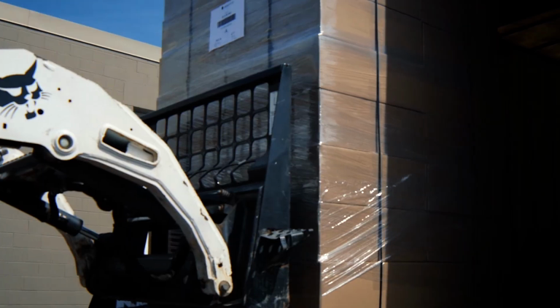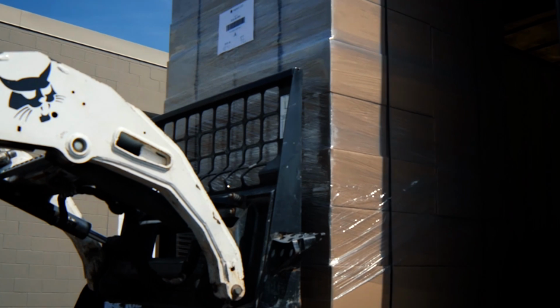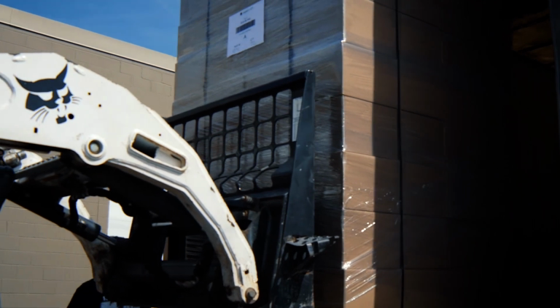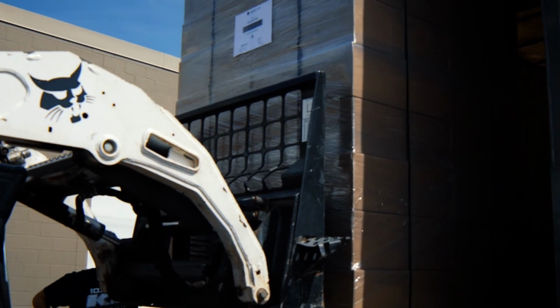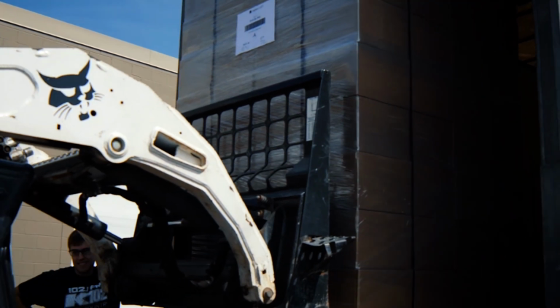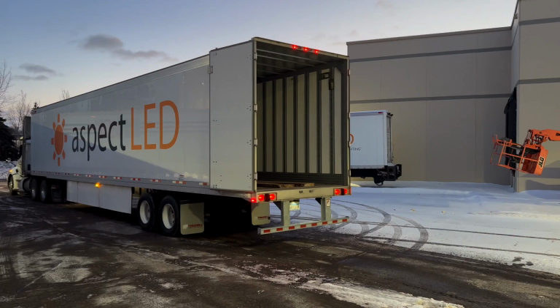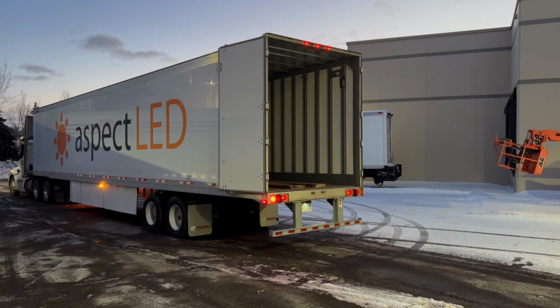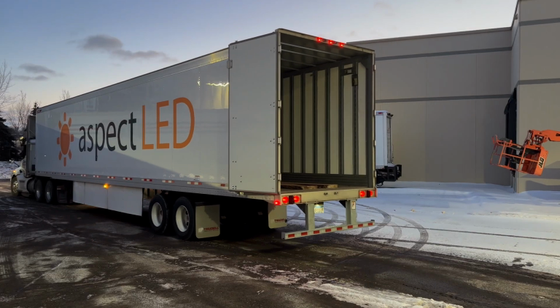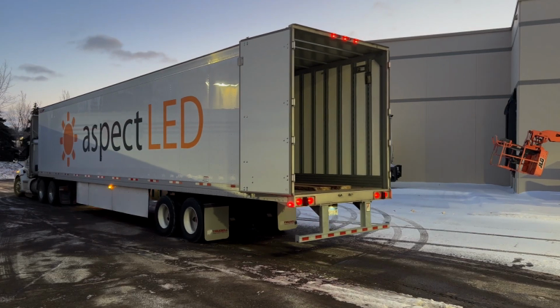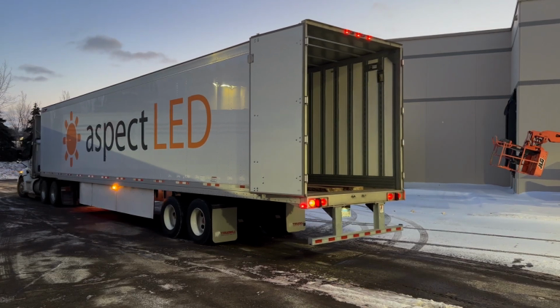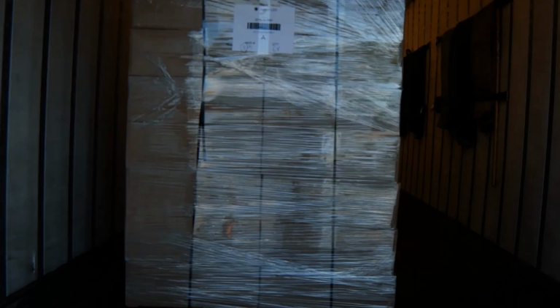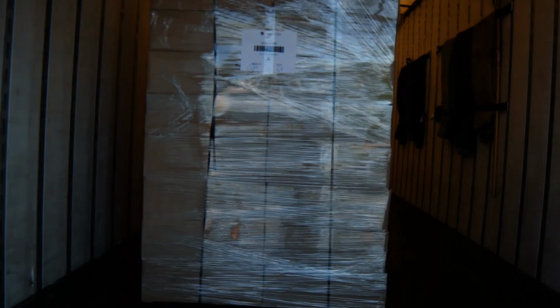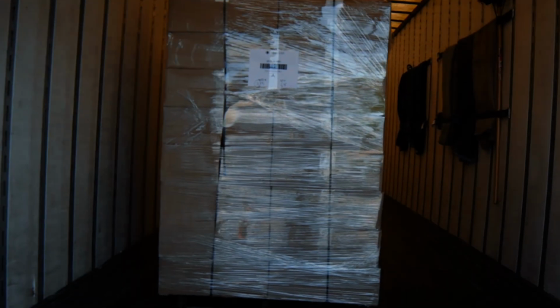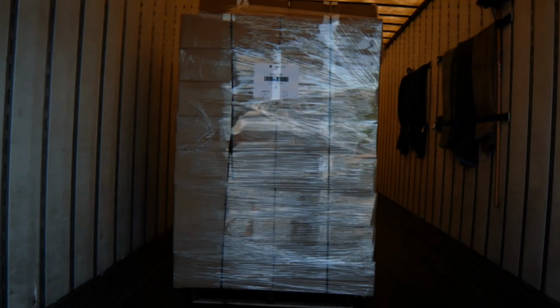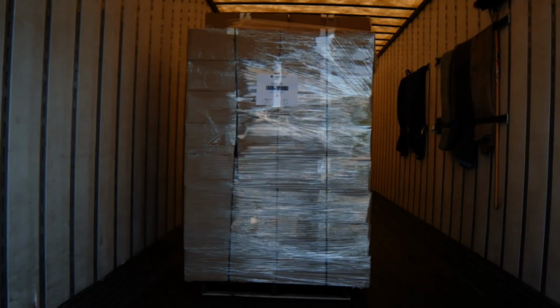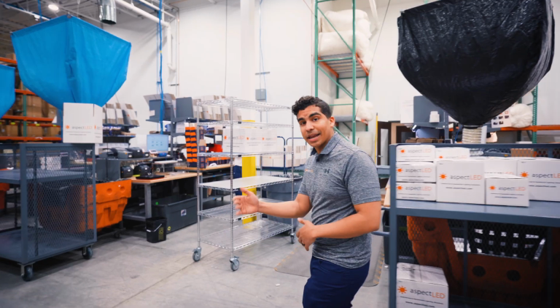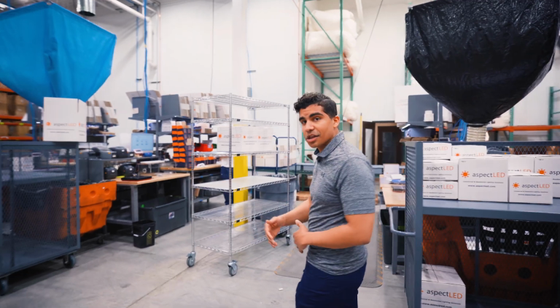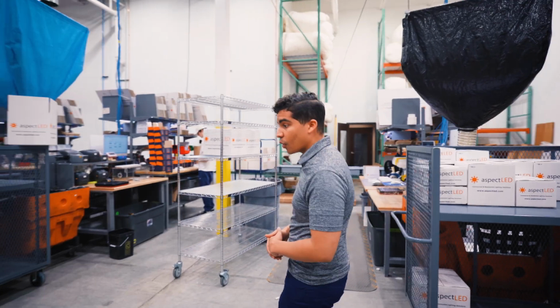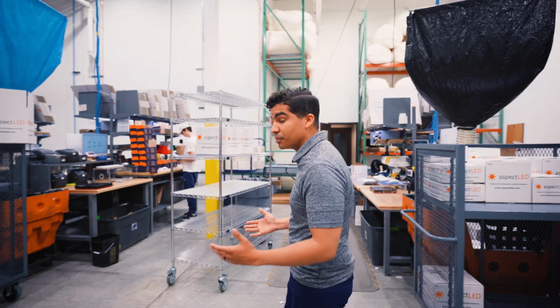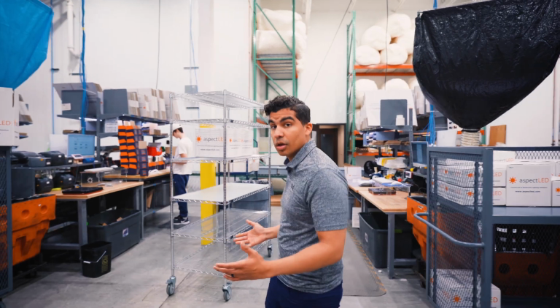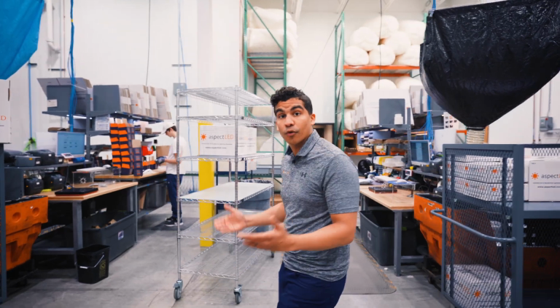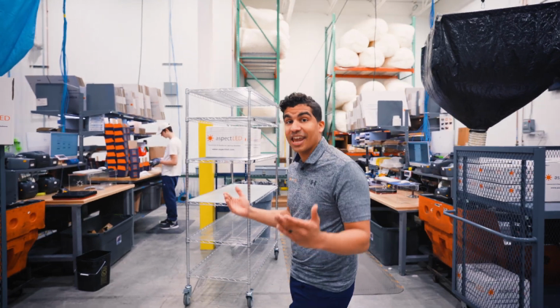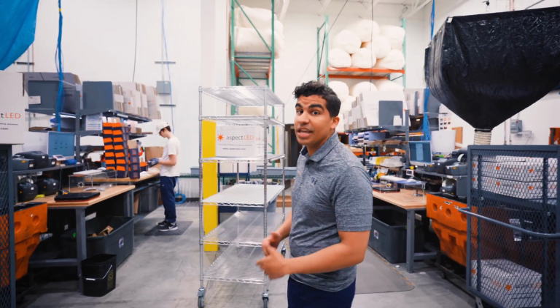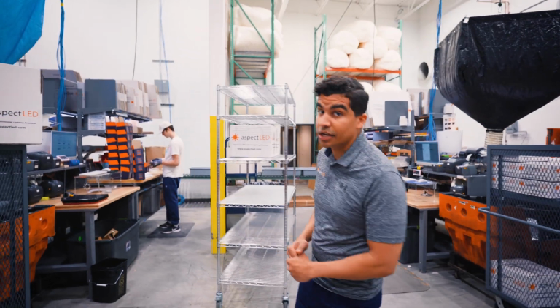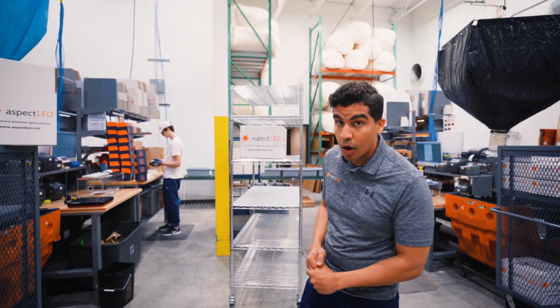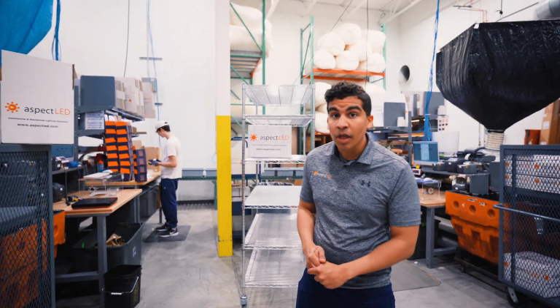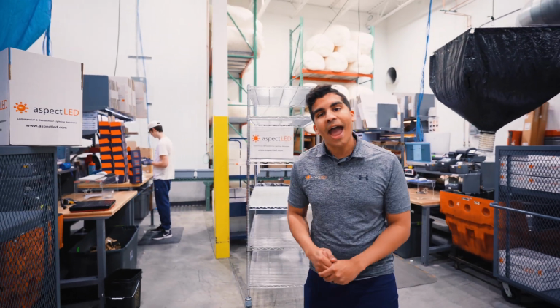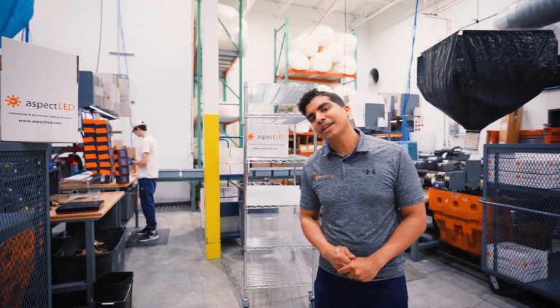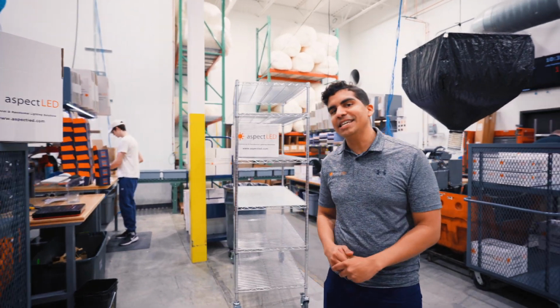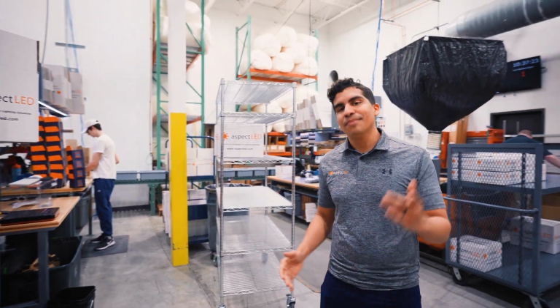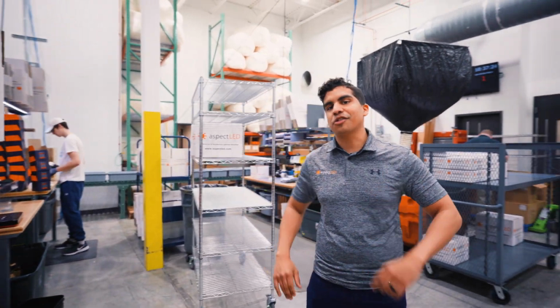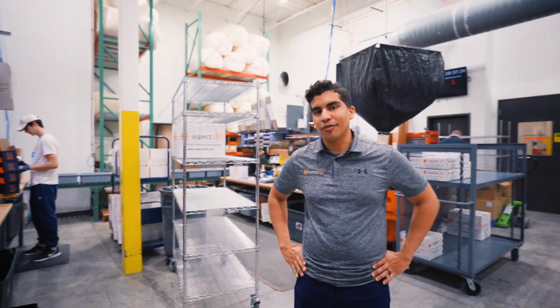After the panels are assembled, they are carefully packaged and shipped out to our customers around the world. Whether you're an architect, a lighting designer, or simply looking for a unique look in your home, Aspect LED has you covered.